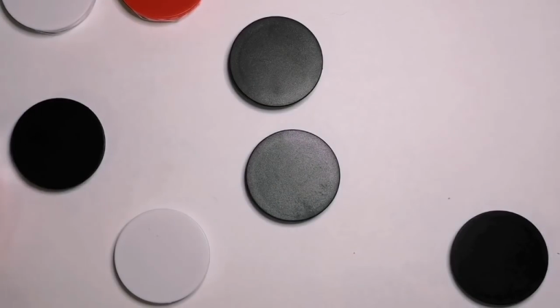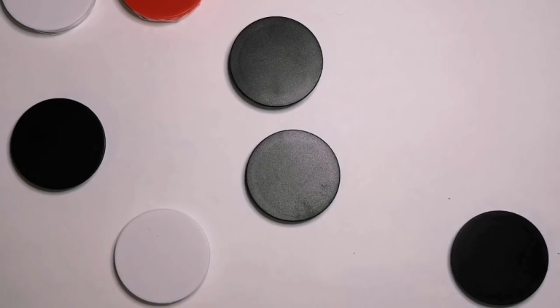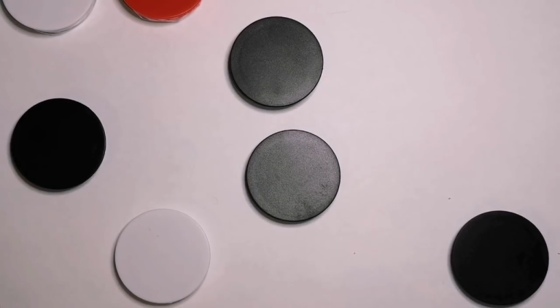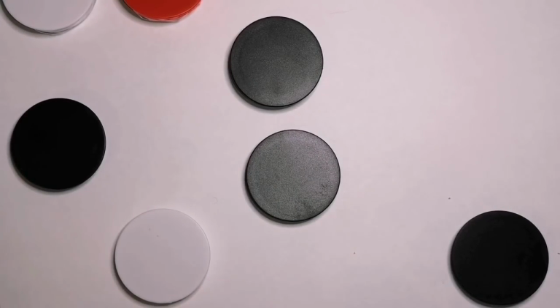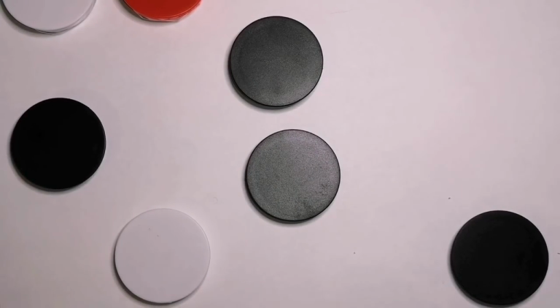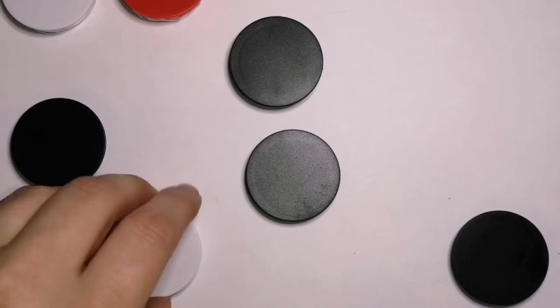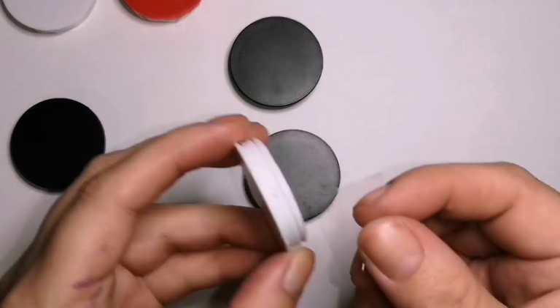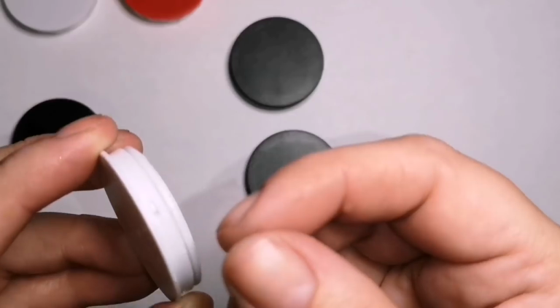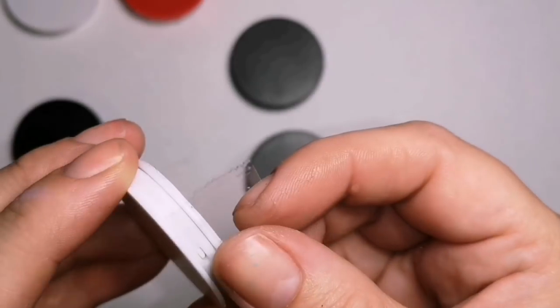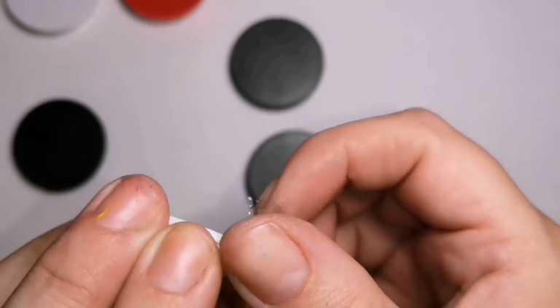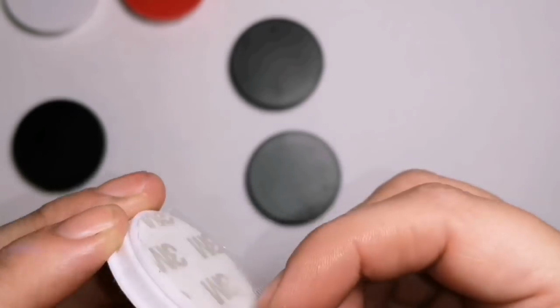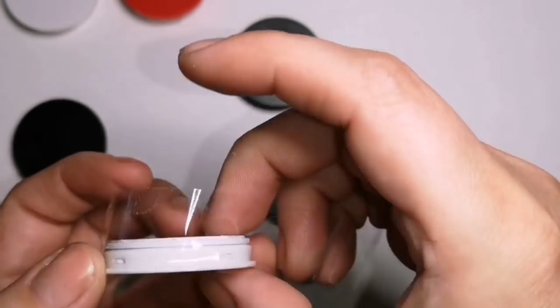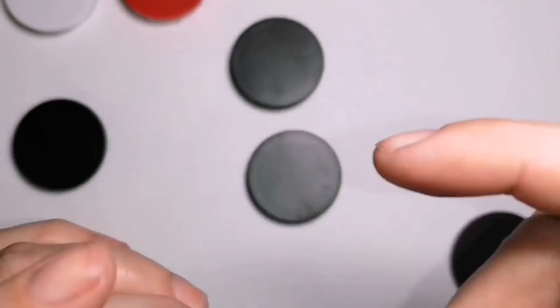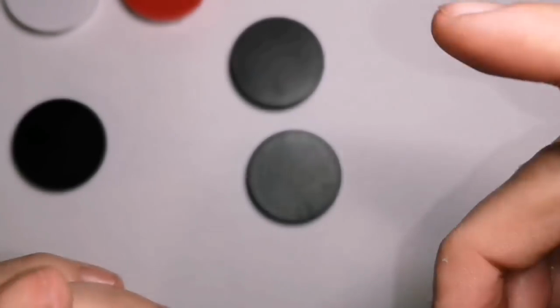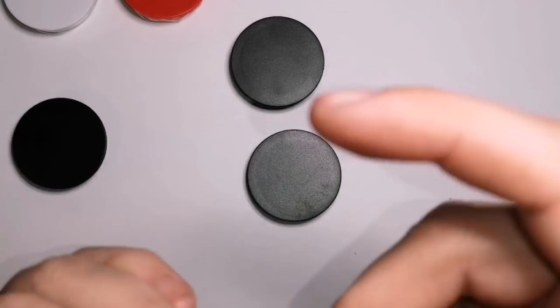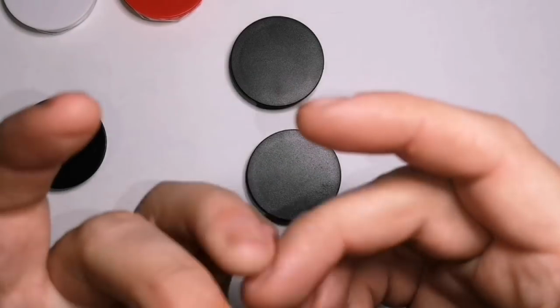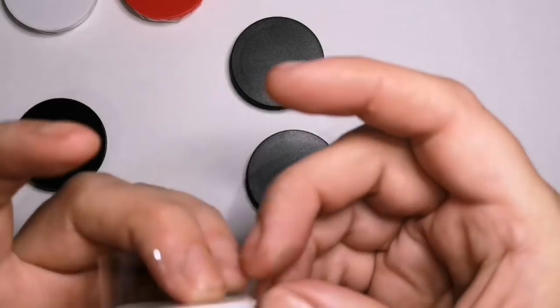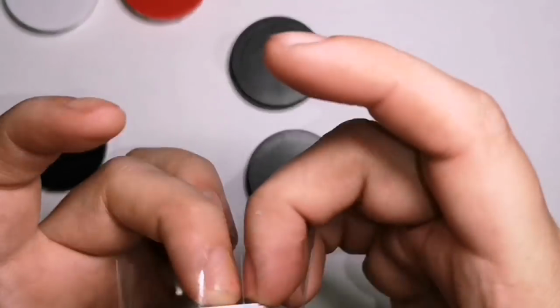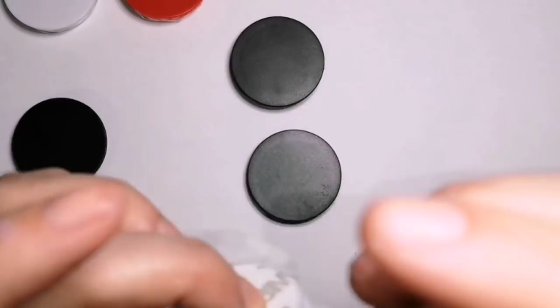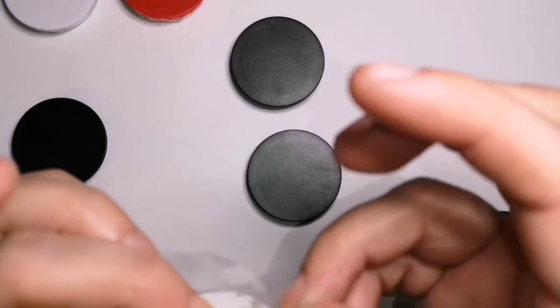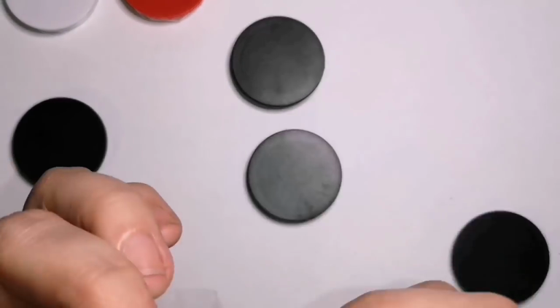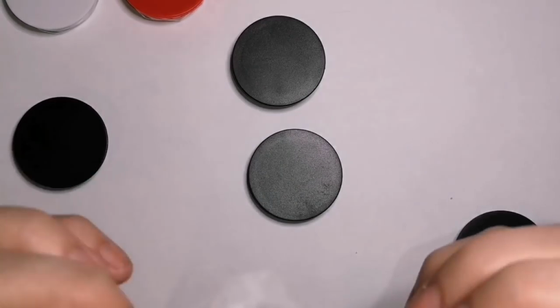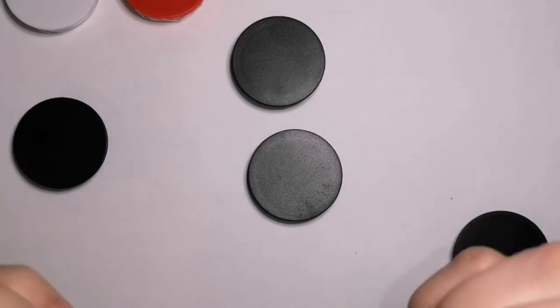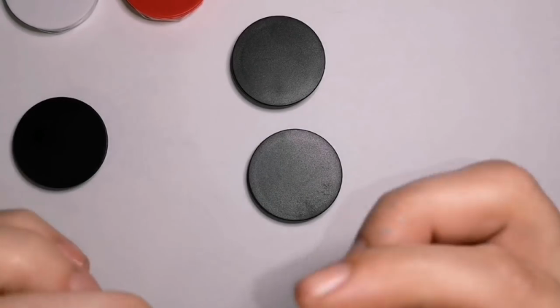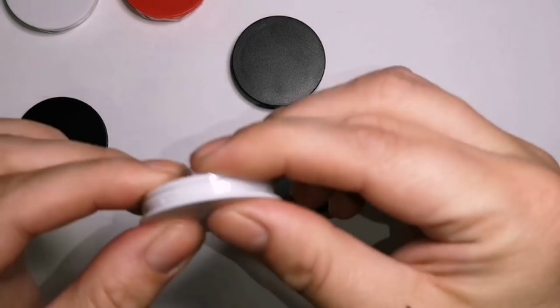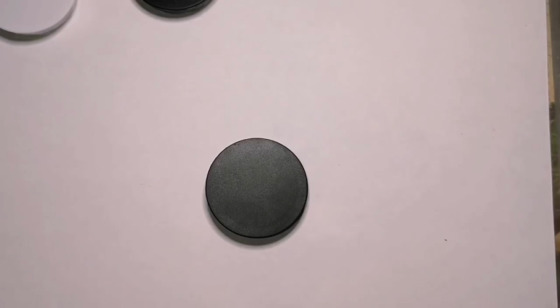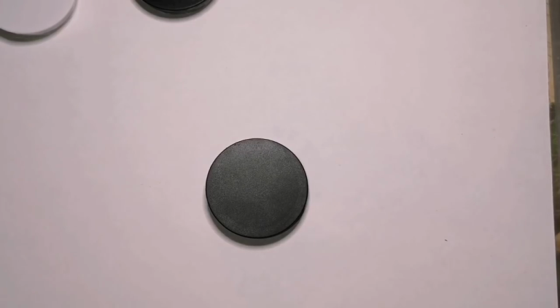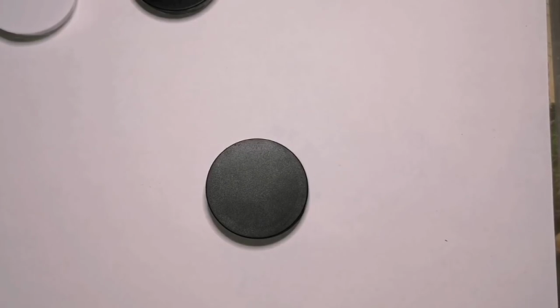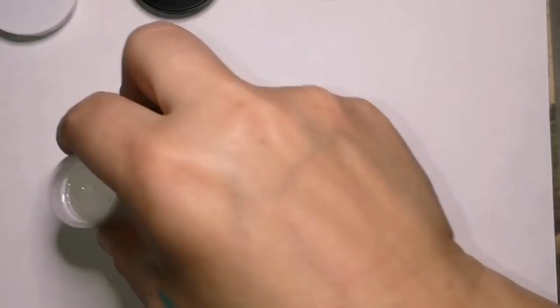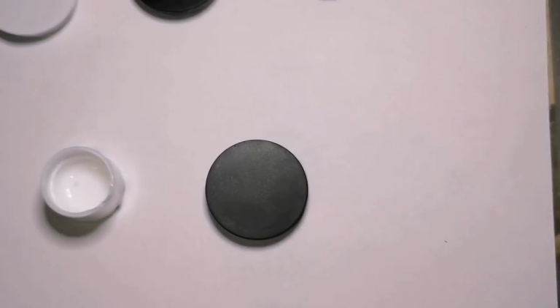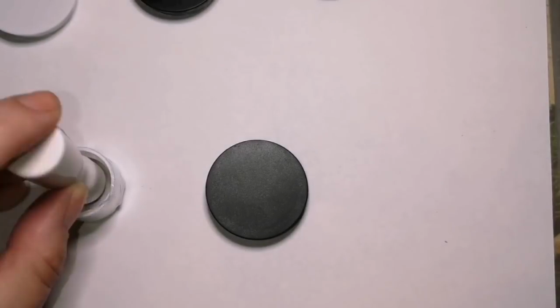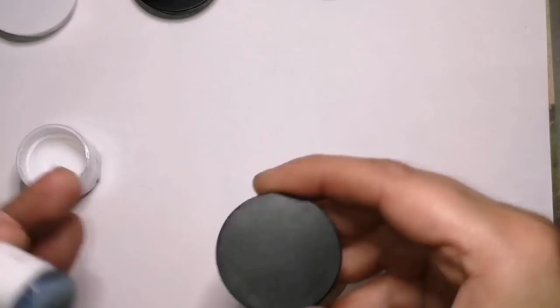So where I get these — I order them online. You have to look under blank phone grips, blank phone accessories, bulk phone accessories. But where I got mine, I will leave in the description.